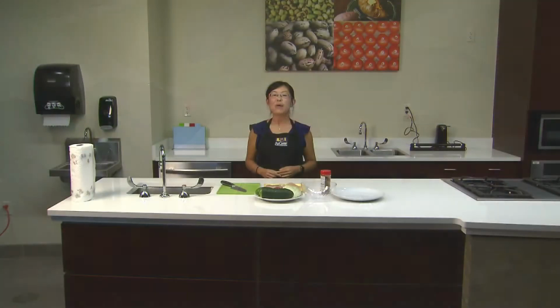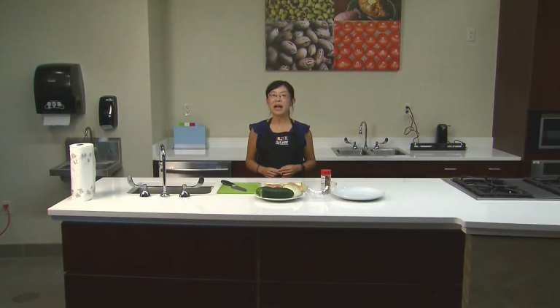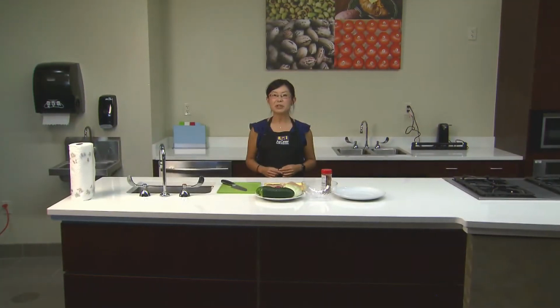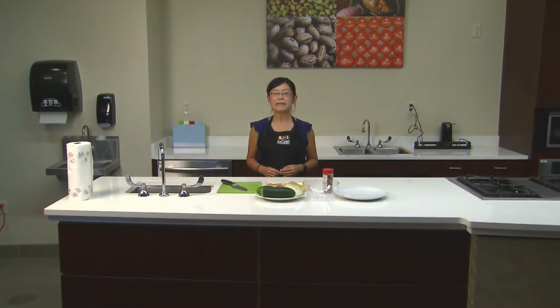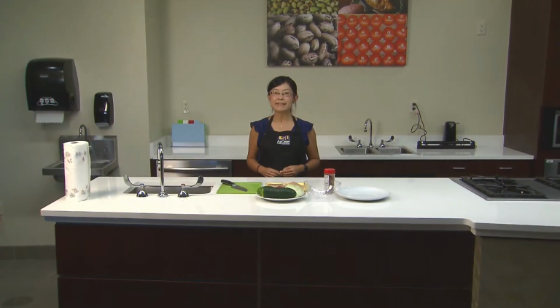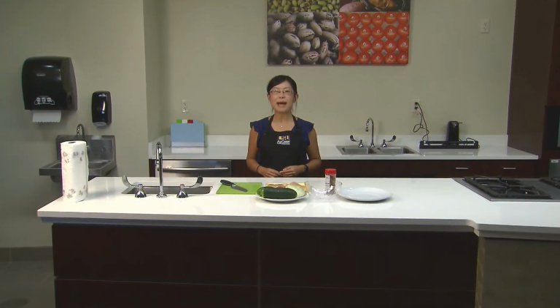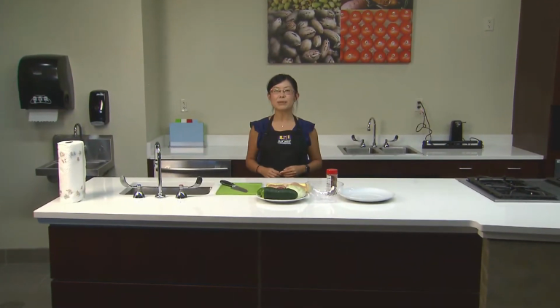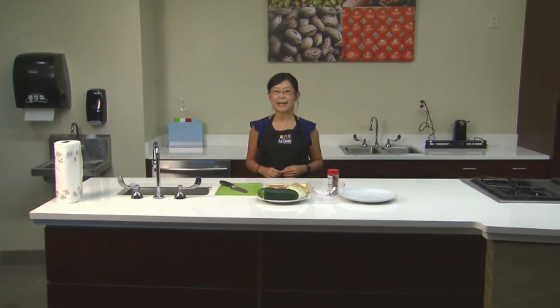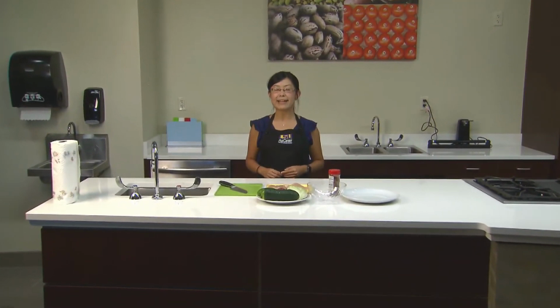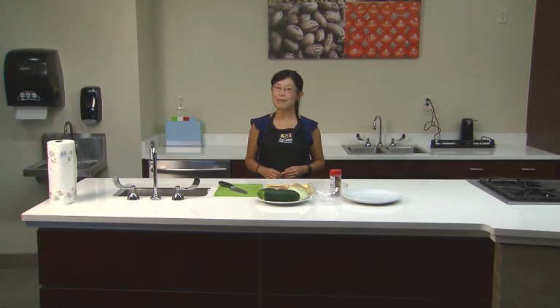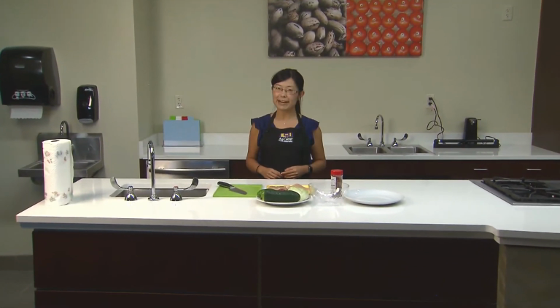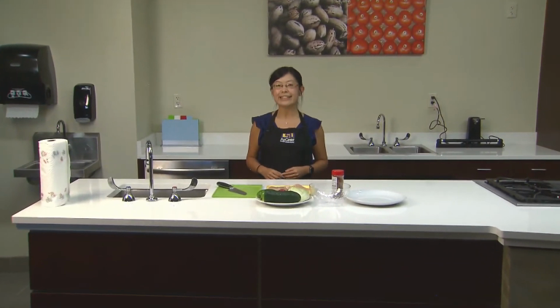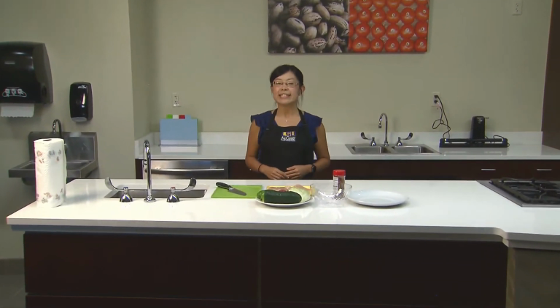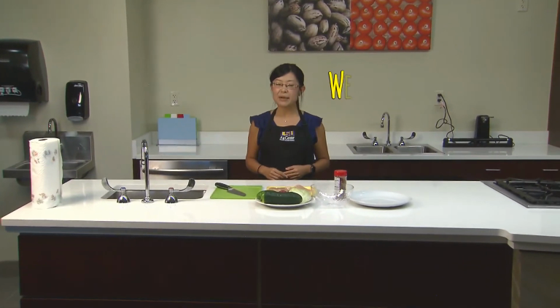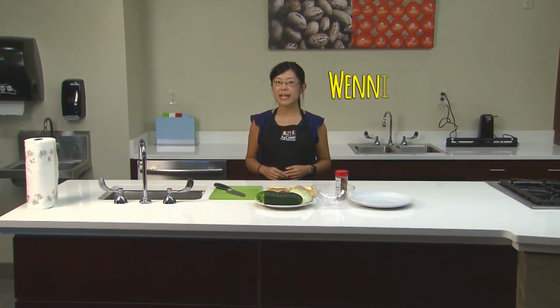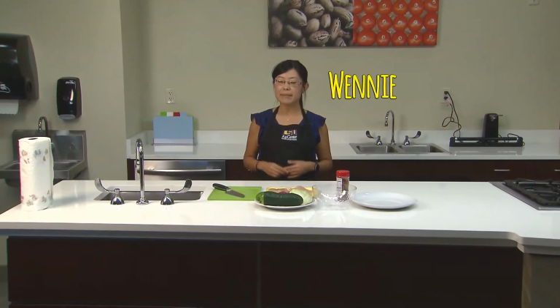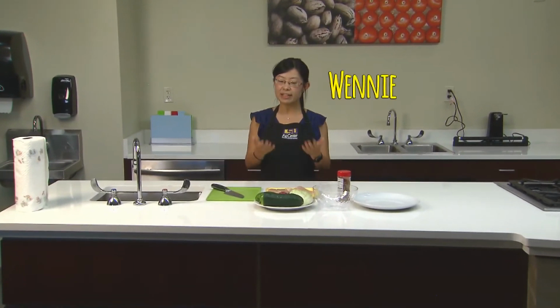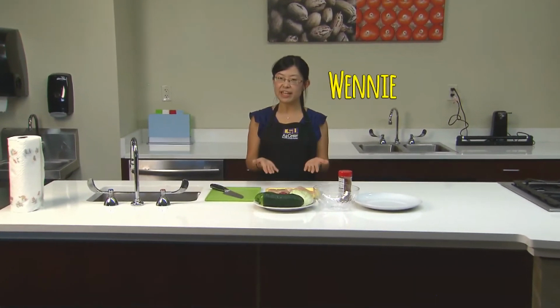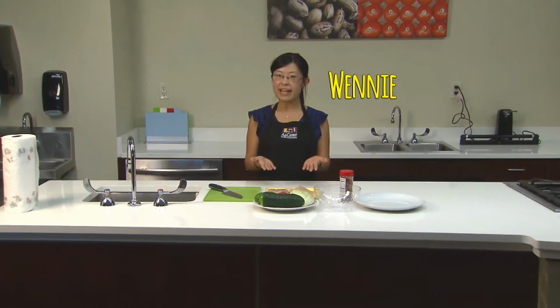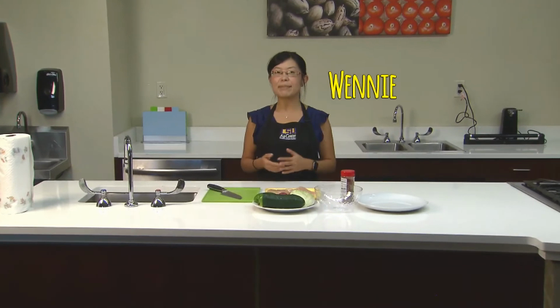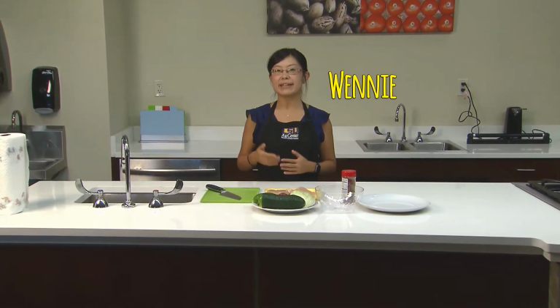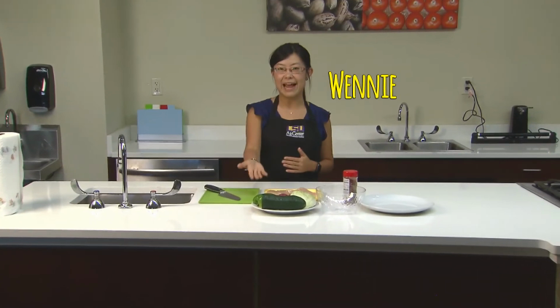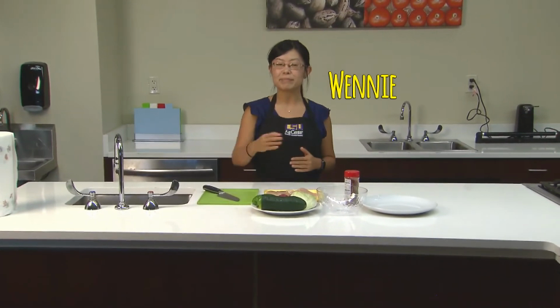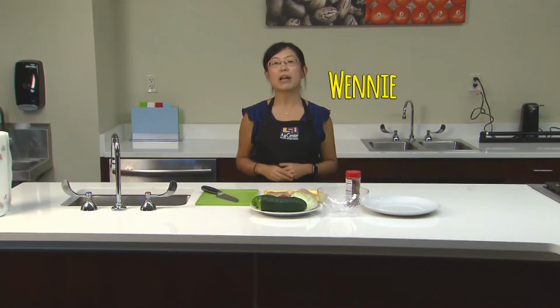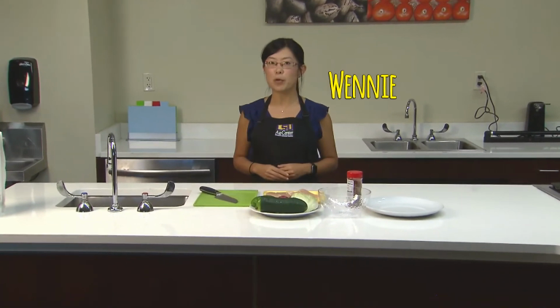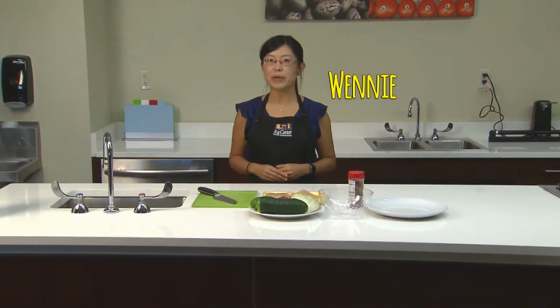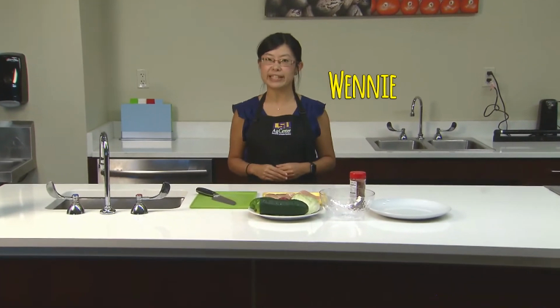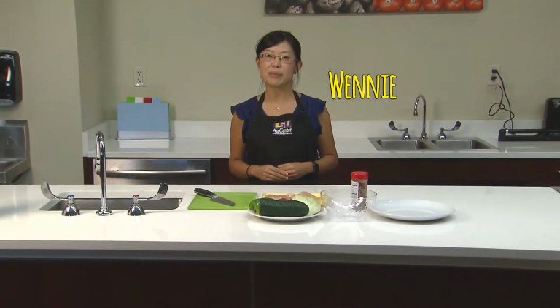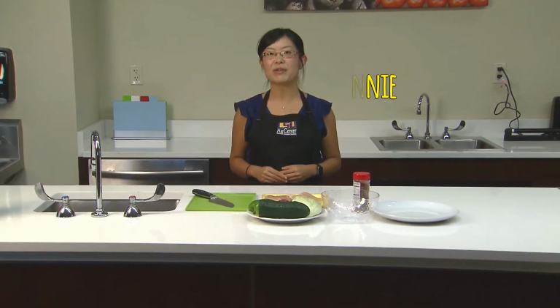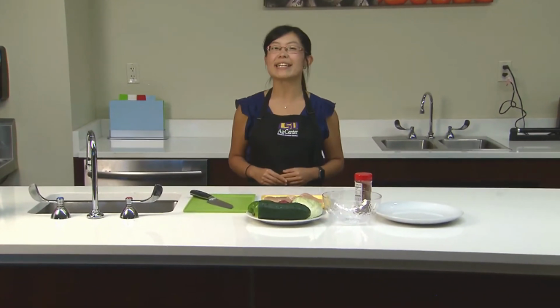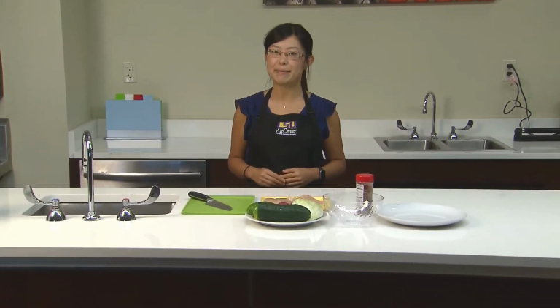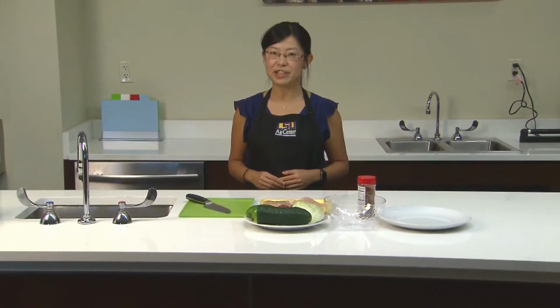Welcome to Food Safety Bites with Winnie. I'm Winnie. Today we're gonna make some chicken and make some salad, and of course we're gonna teach about cross-contamination.